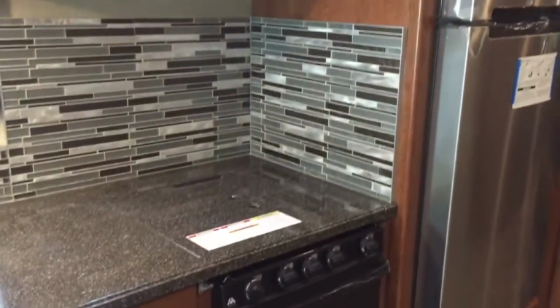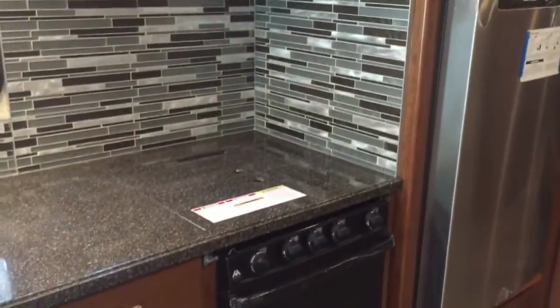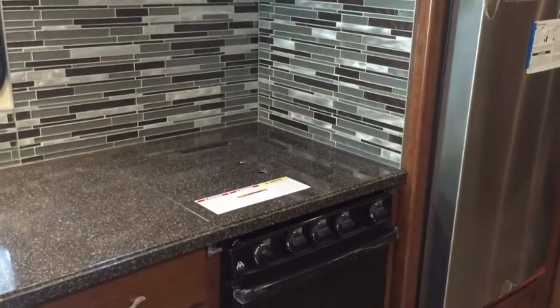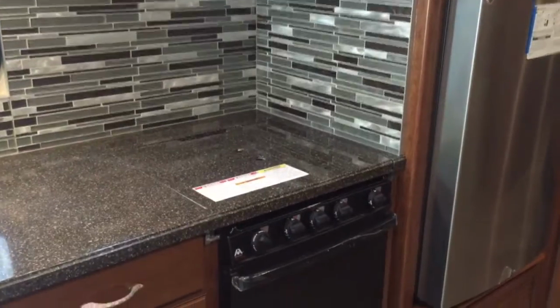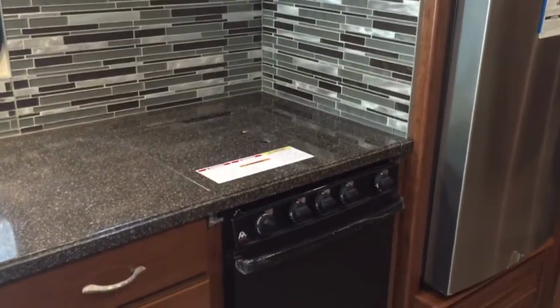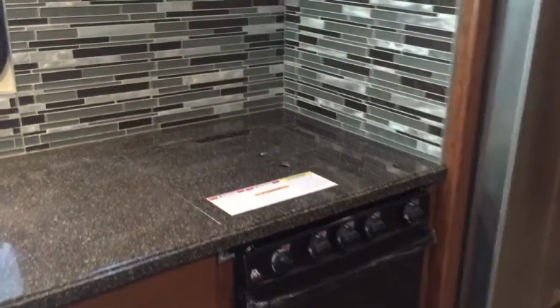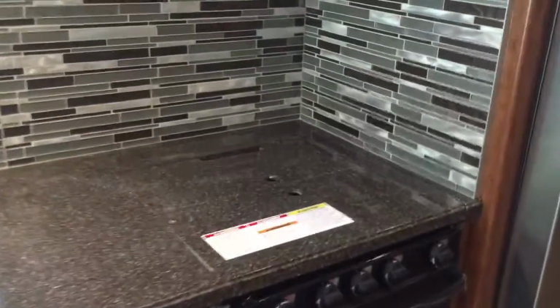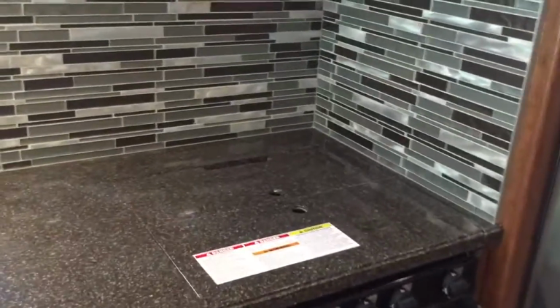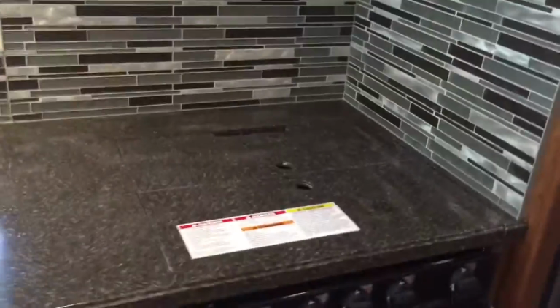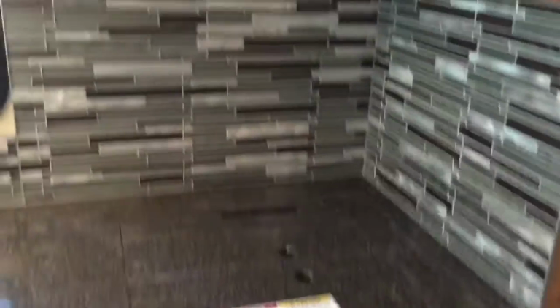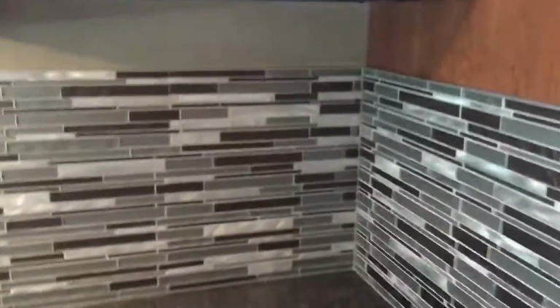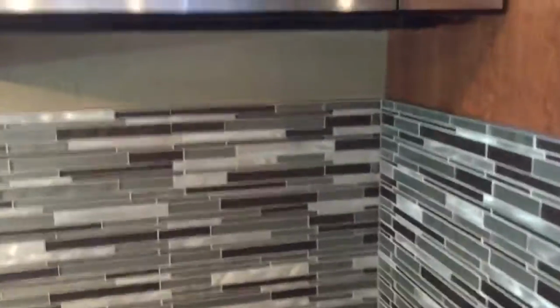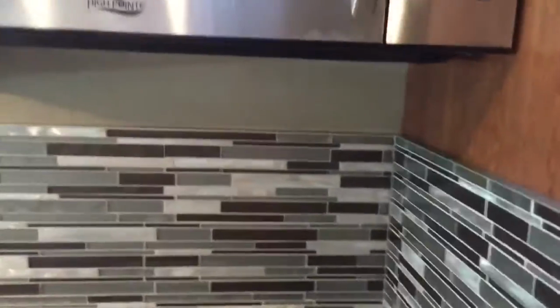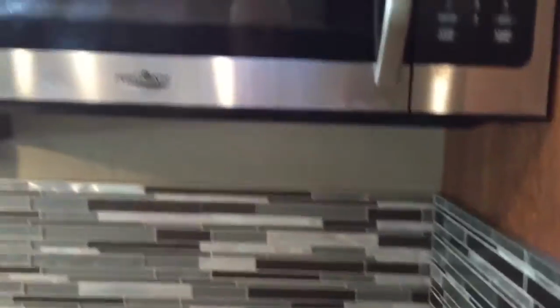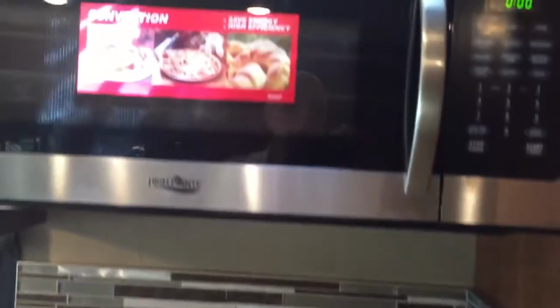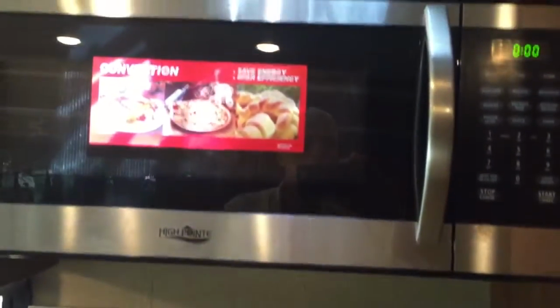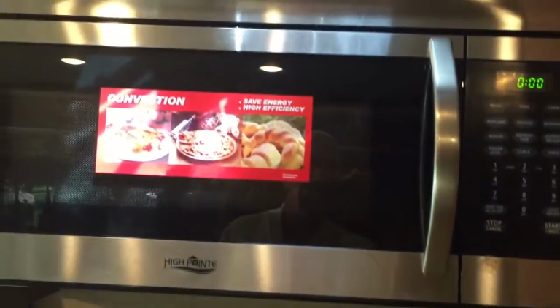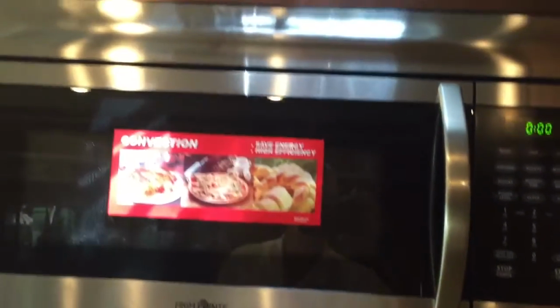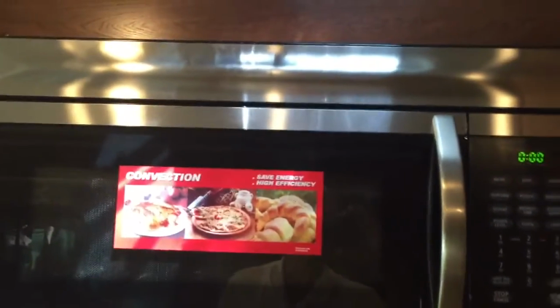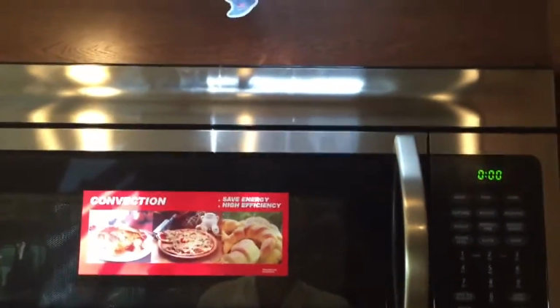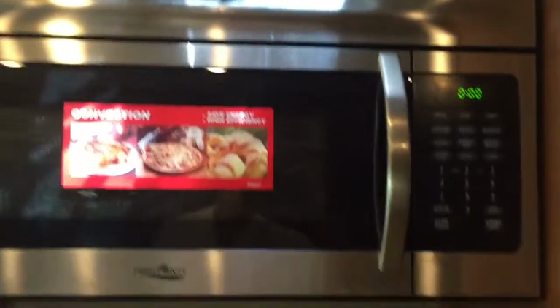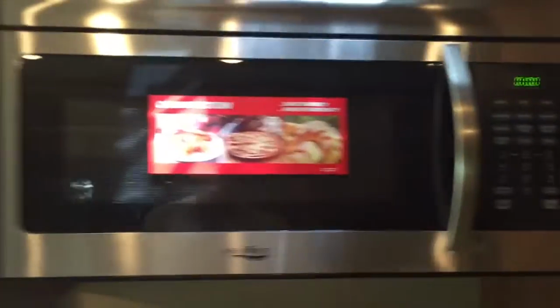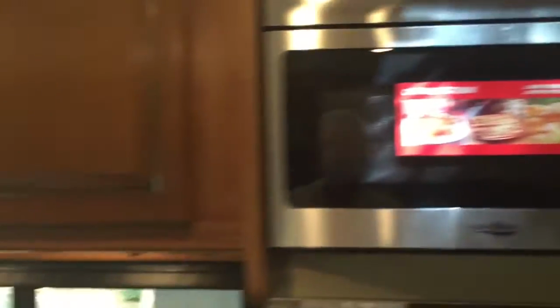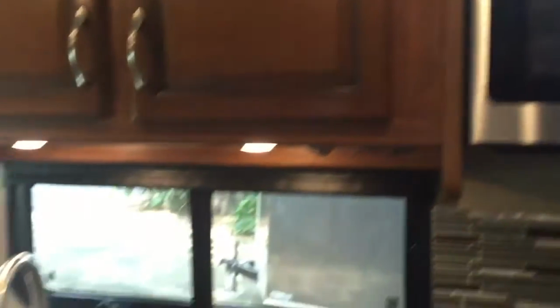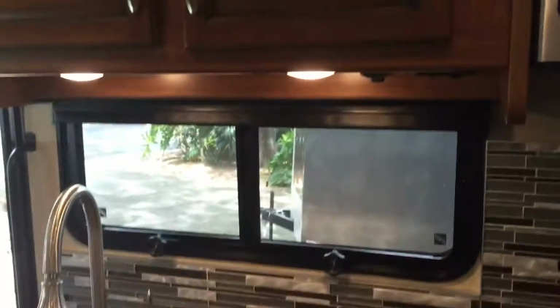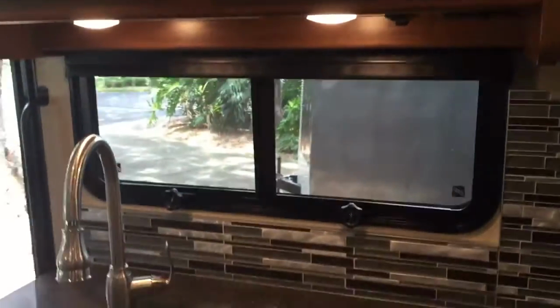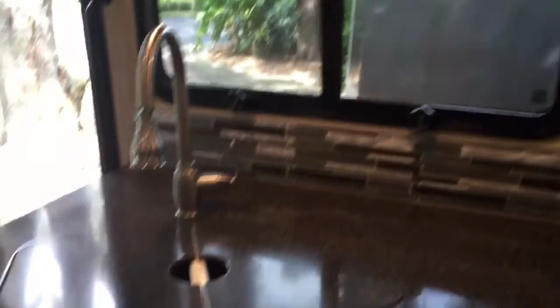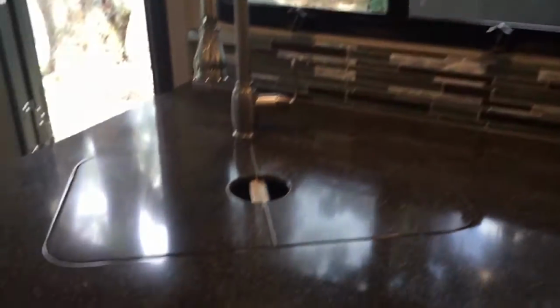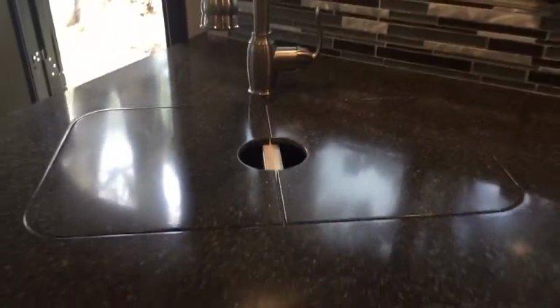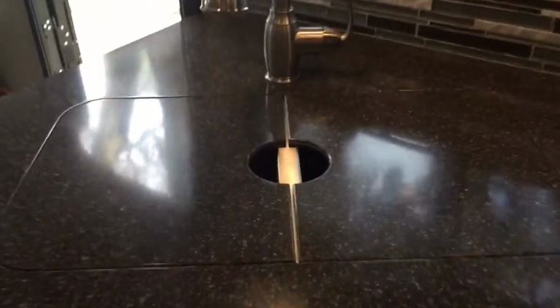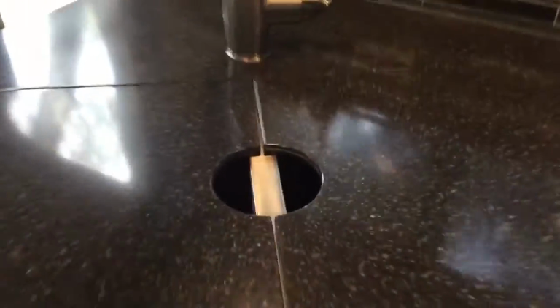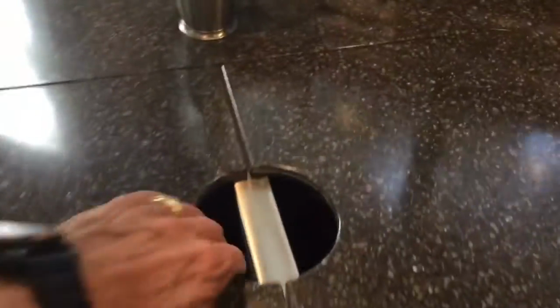It has an oven and a stovetop, your microwave, and stainless steel sinks.